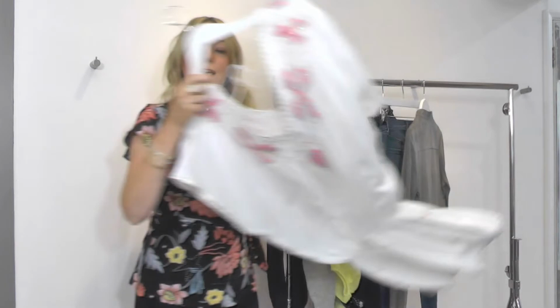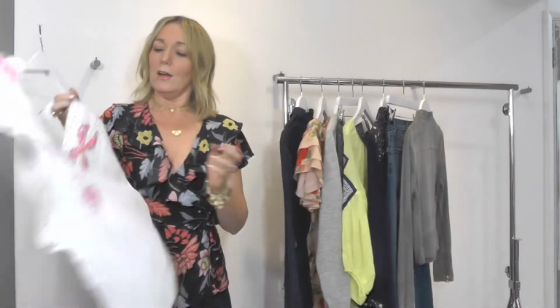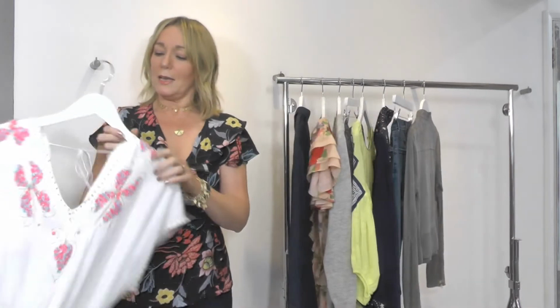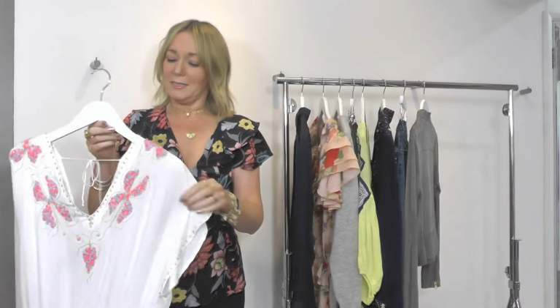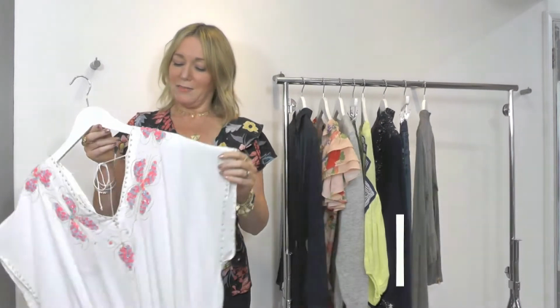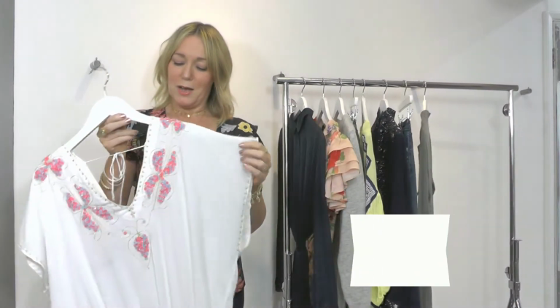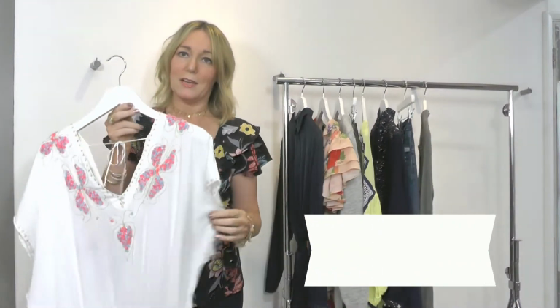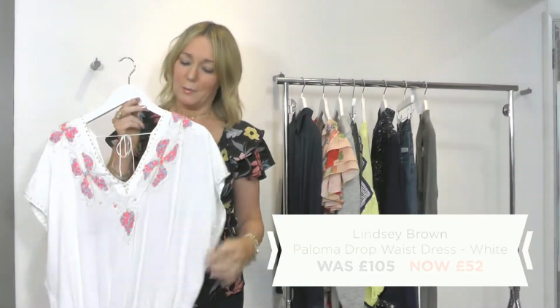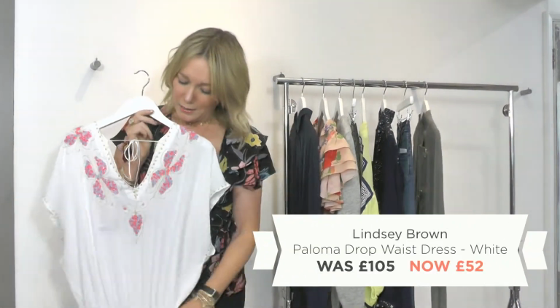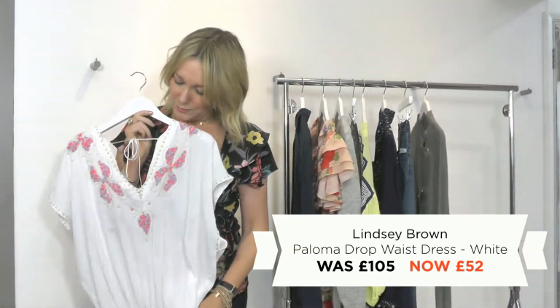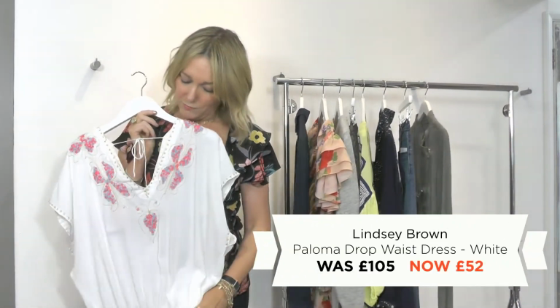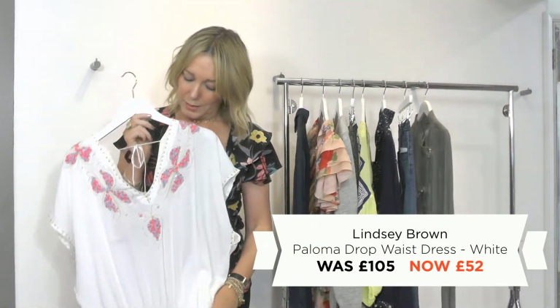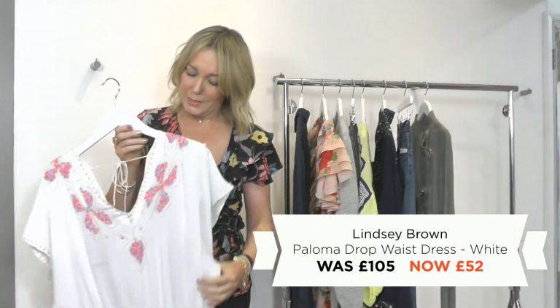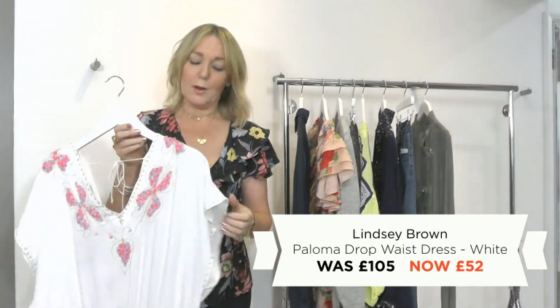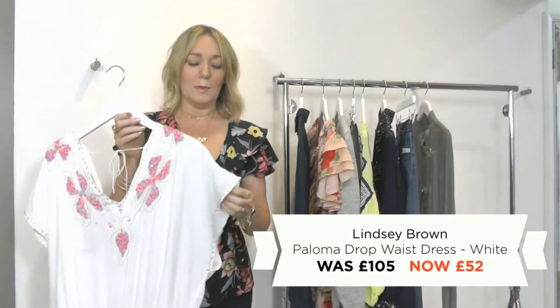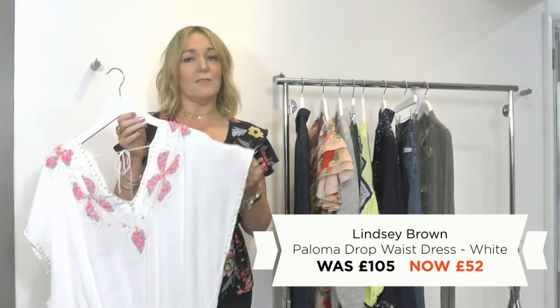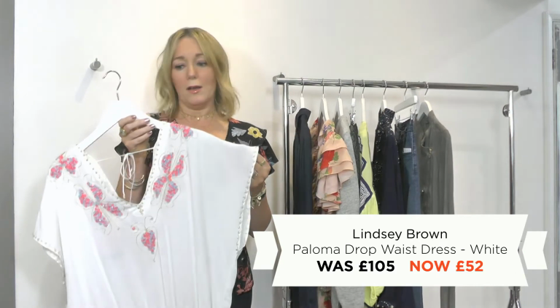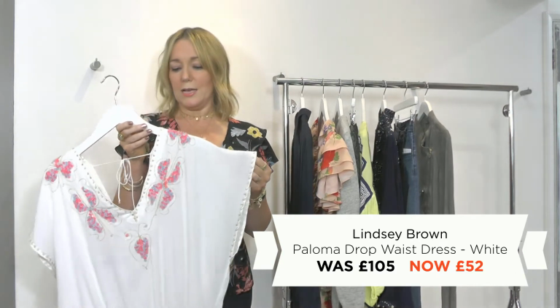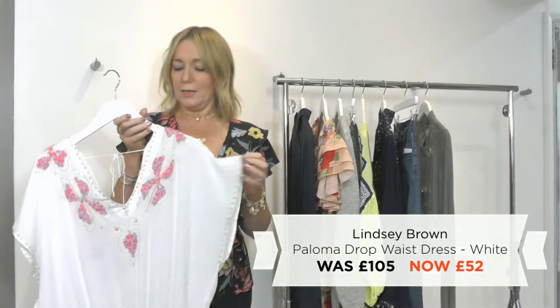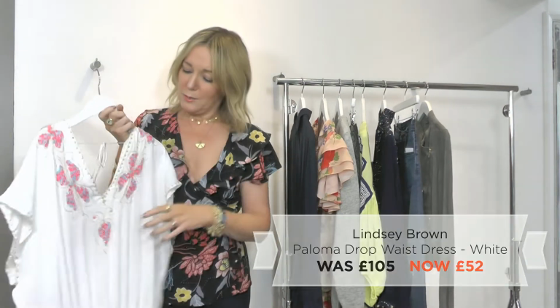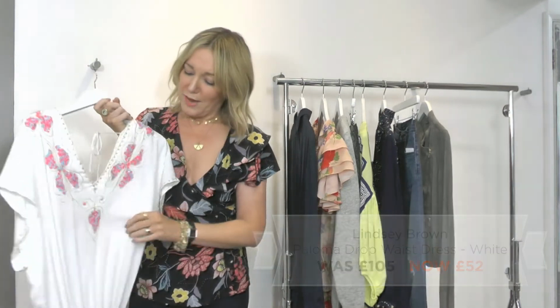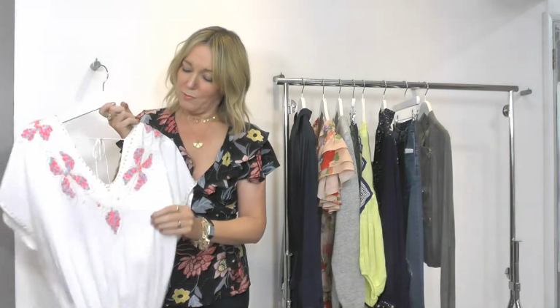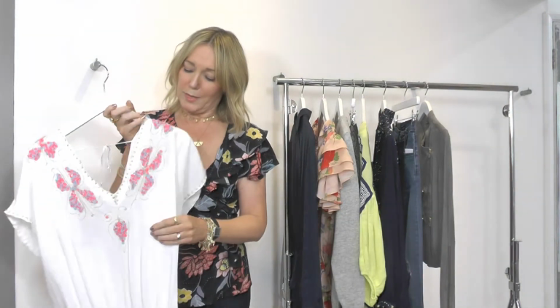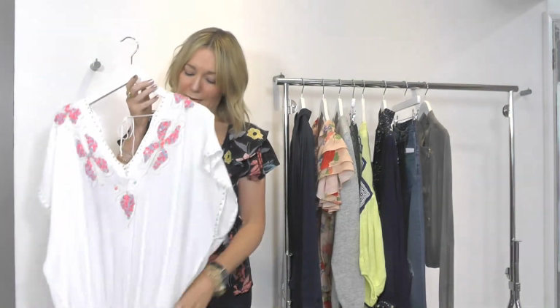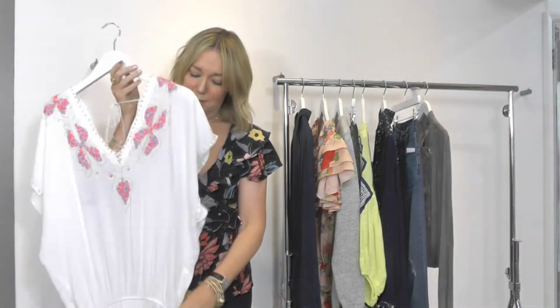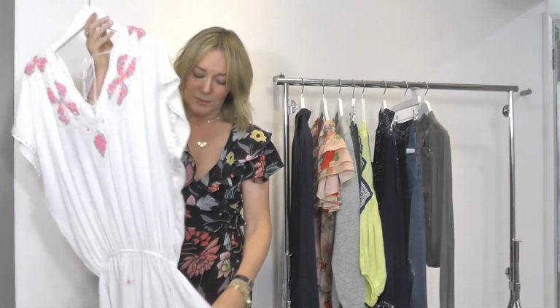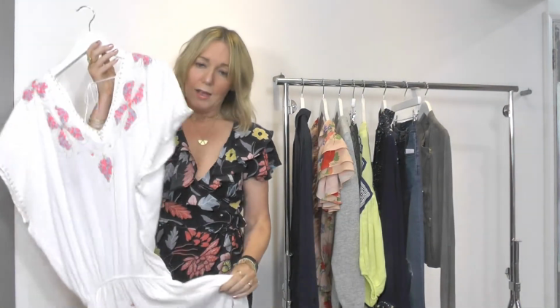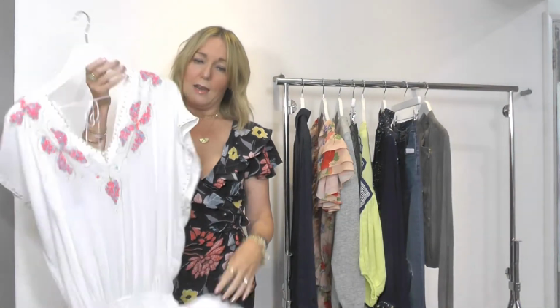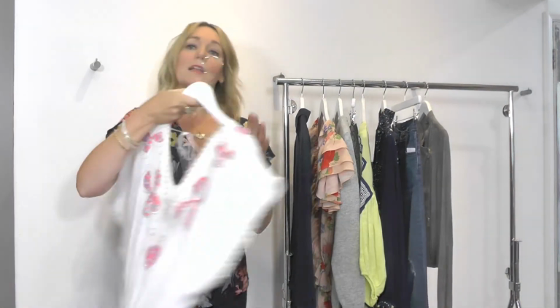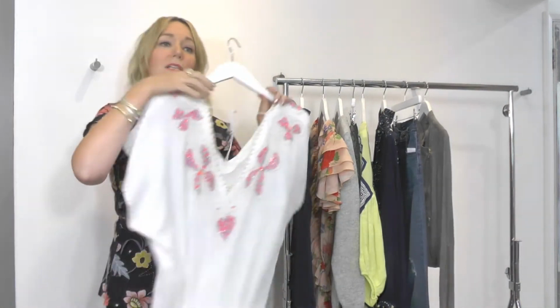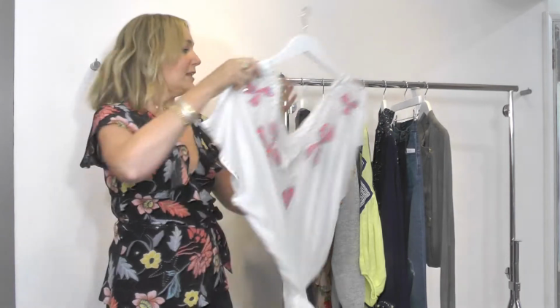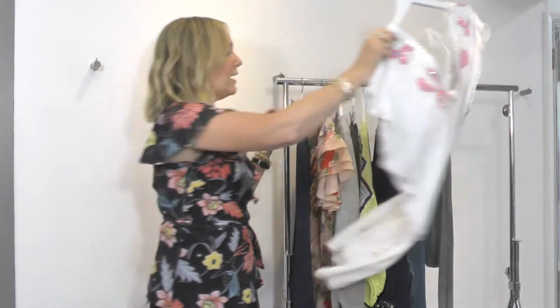And I need a sneaky, cheeky little holiday piece in there as well. I love this one from Lindsay Brown — I'm getting that for my holiday. I think it's super fab over all your bikinis, so a lovely little one to get in the sale.